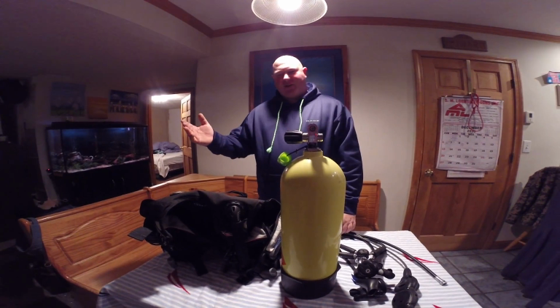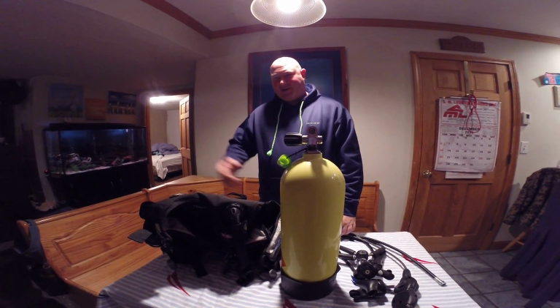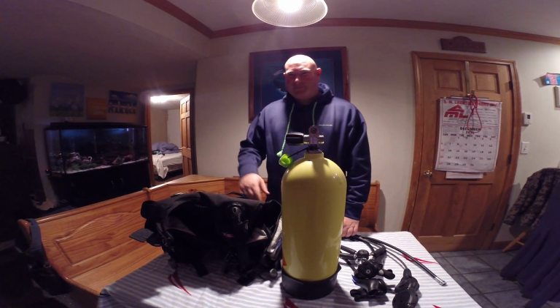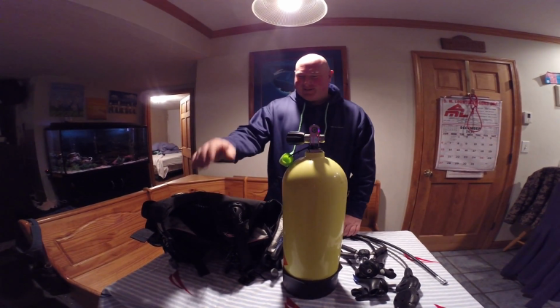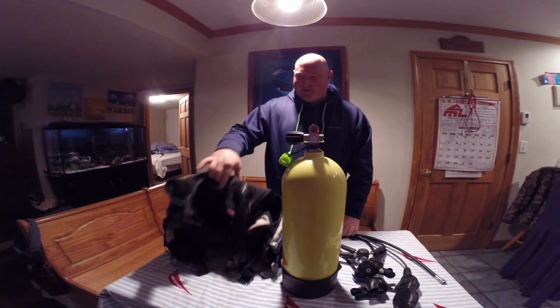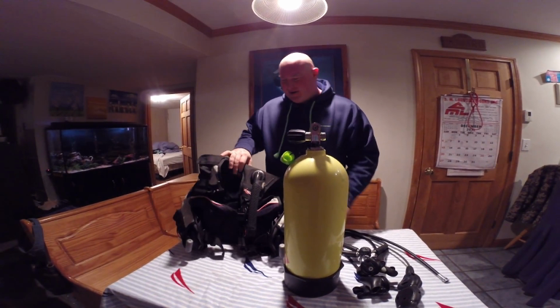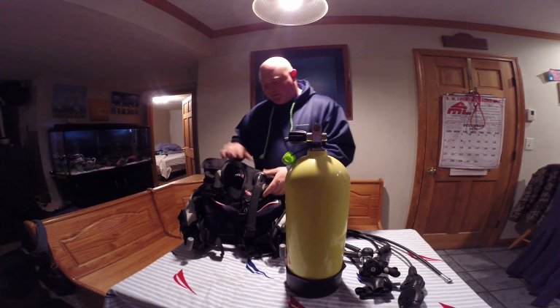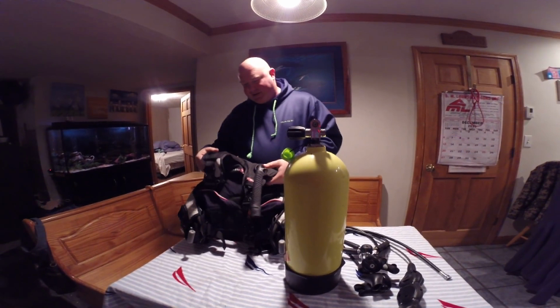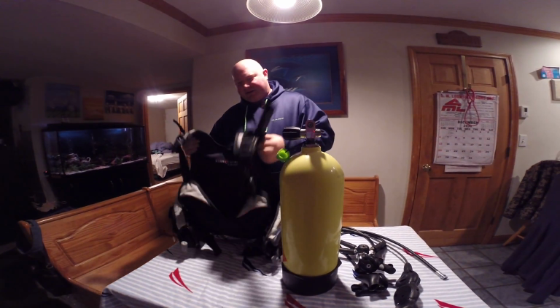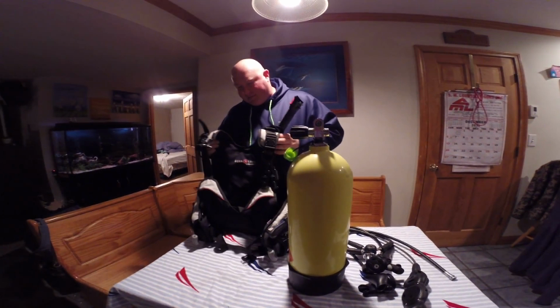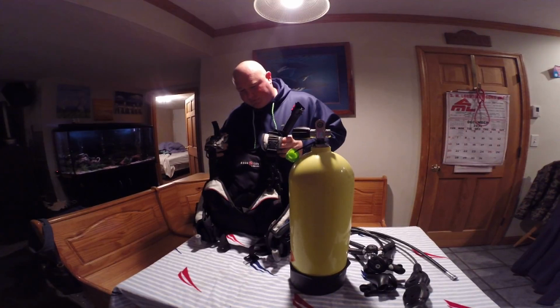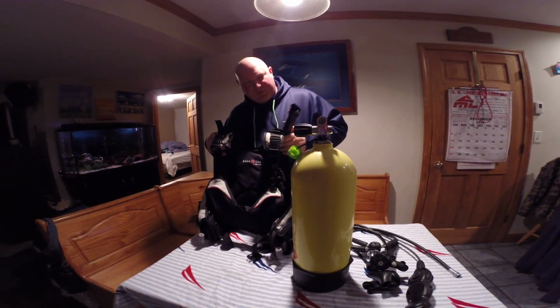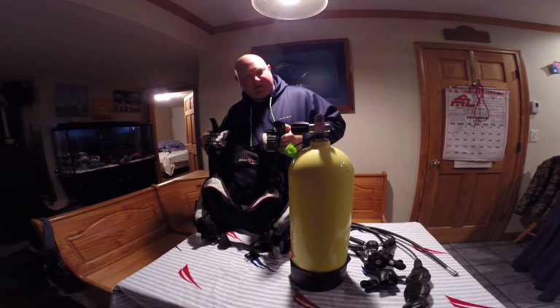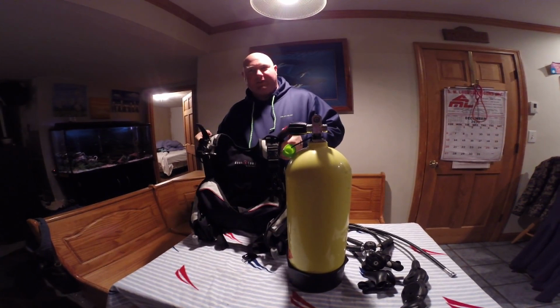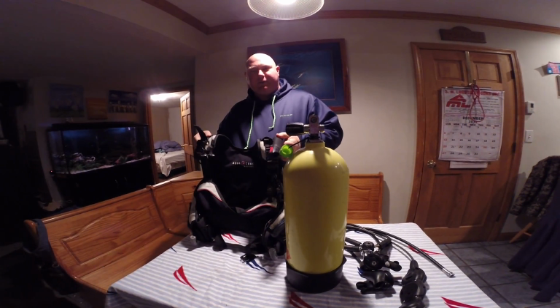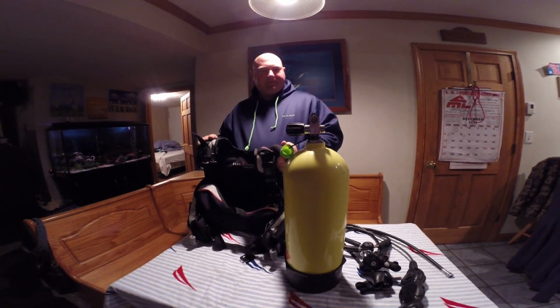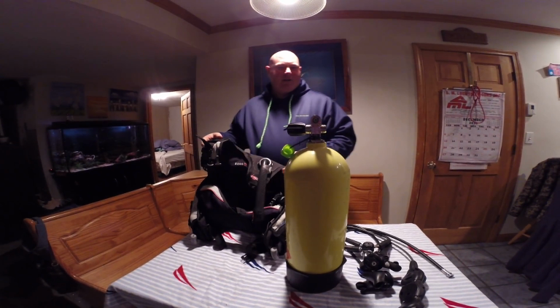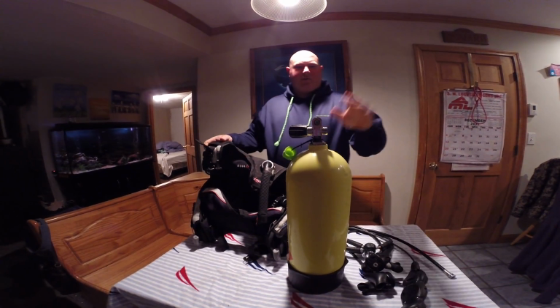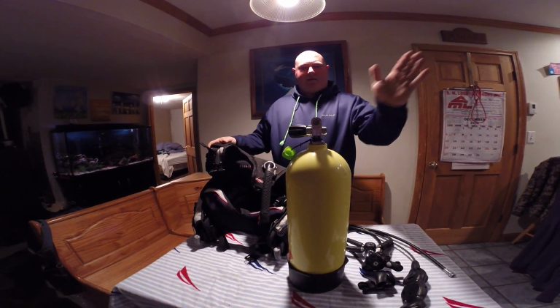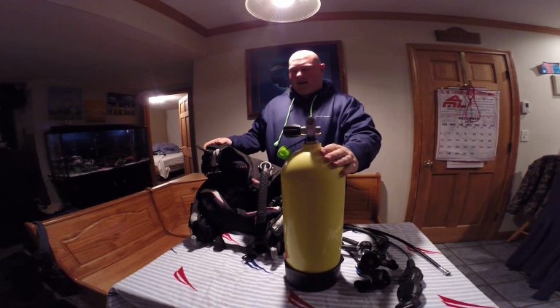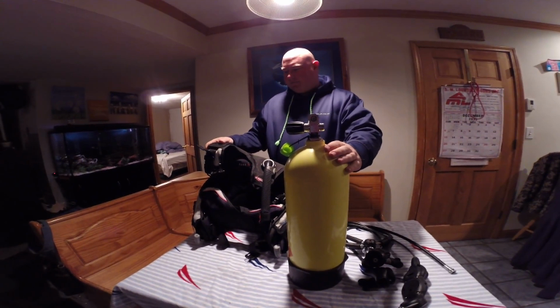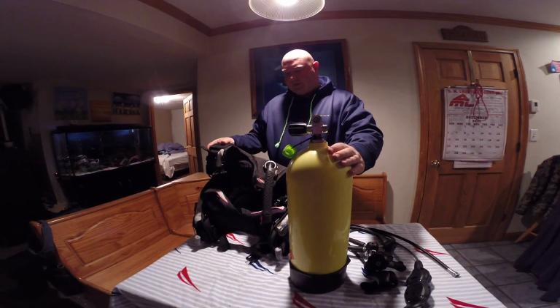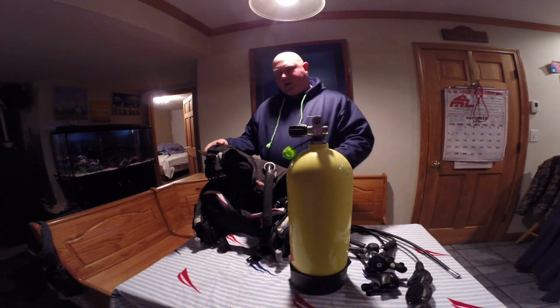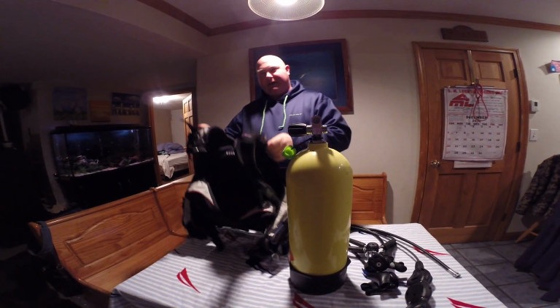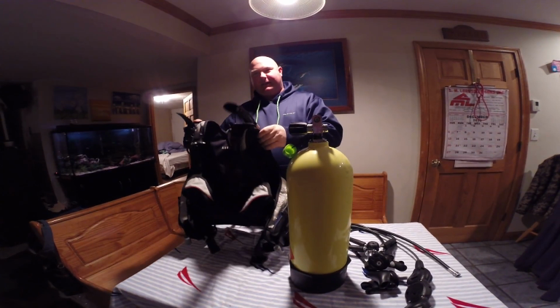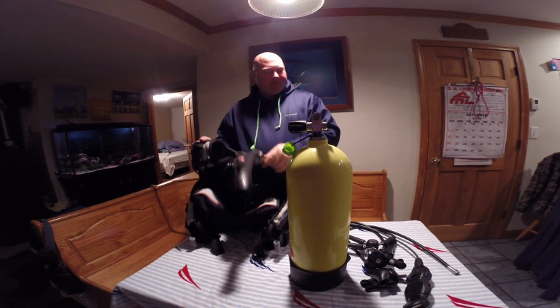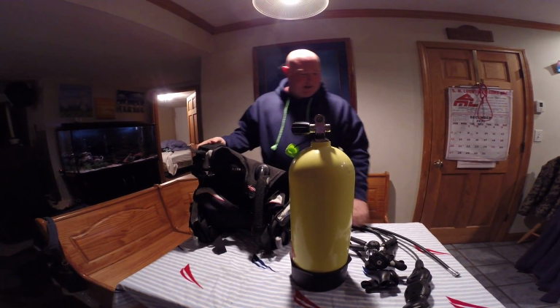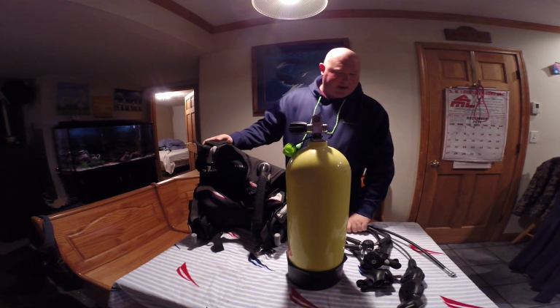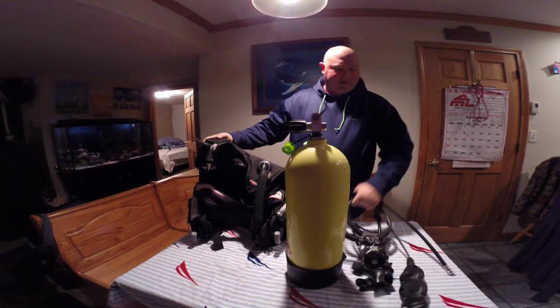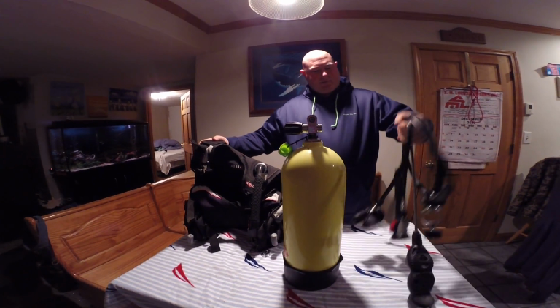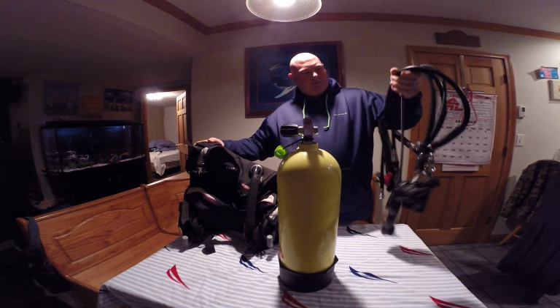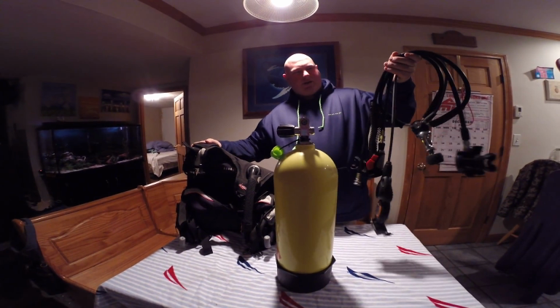Hello everybody. Today we are here to describe how to assemble a scuba unit. So we have a tank, we have a BC, and we have a regulator.